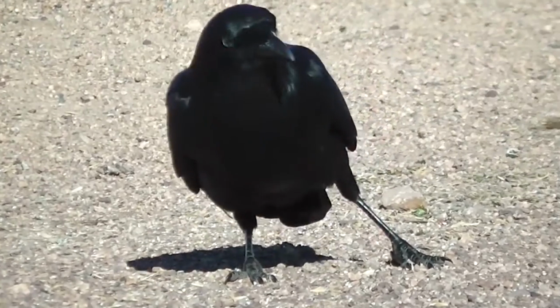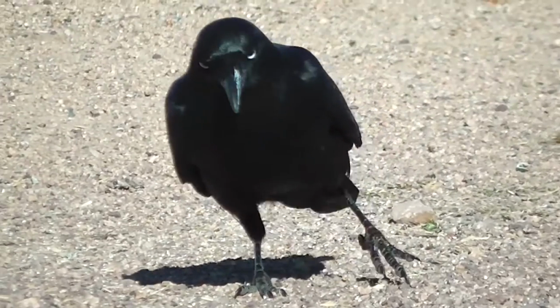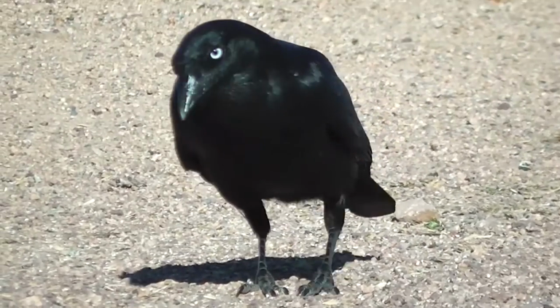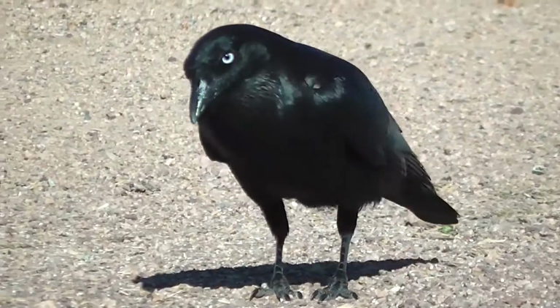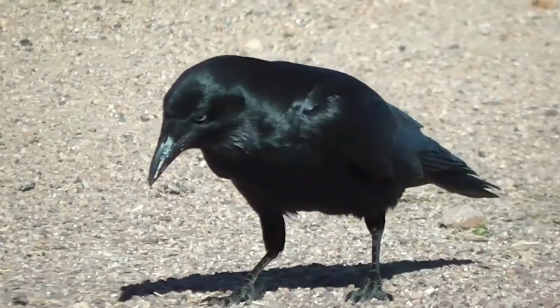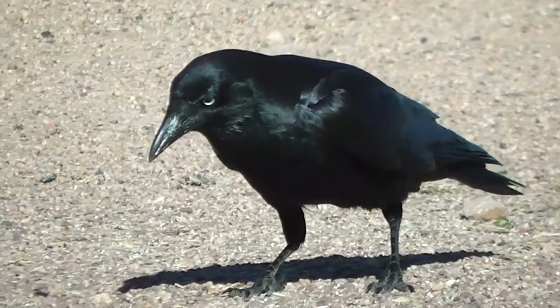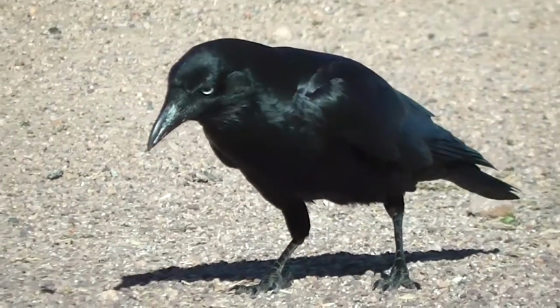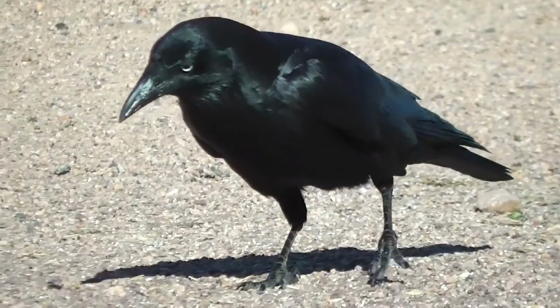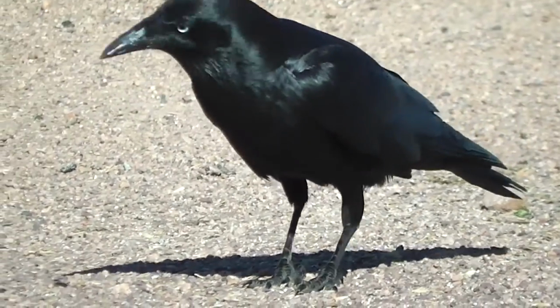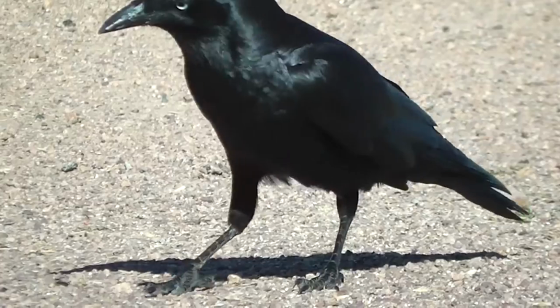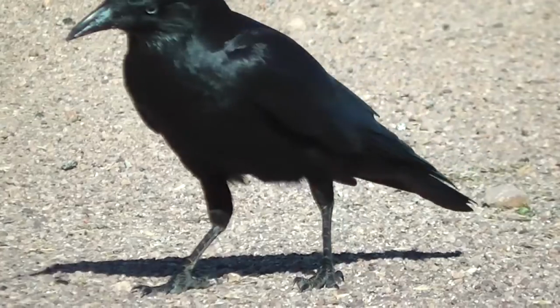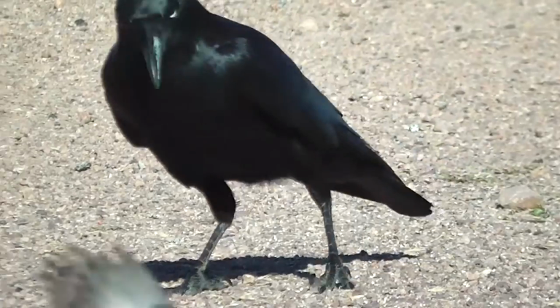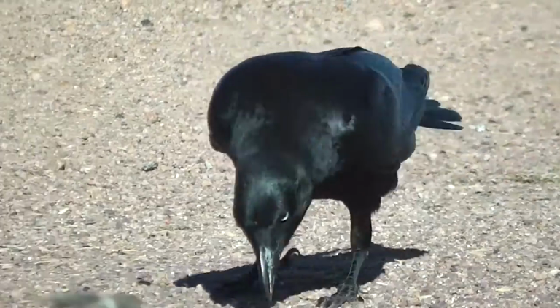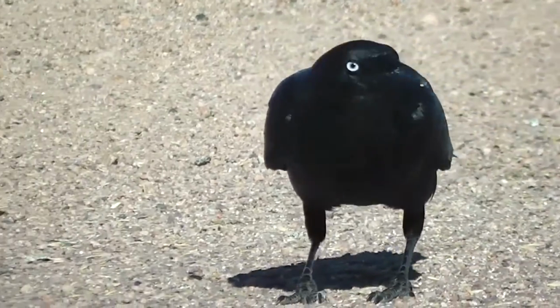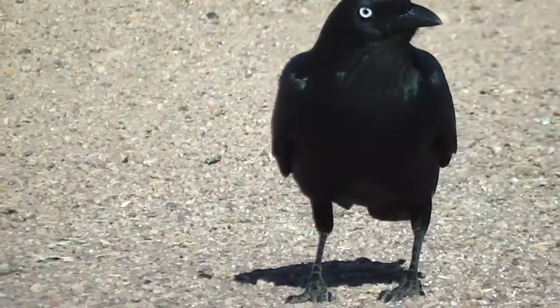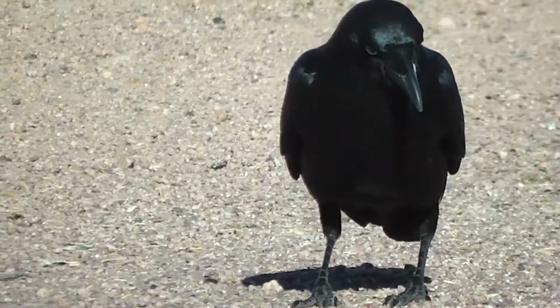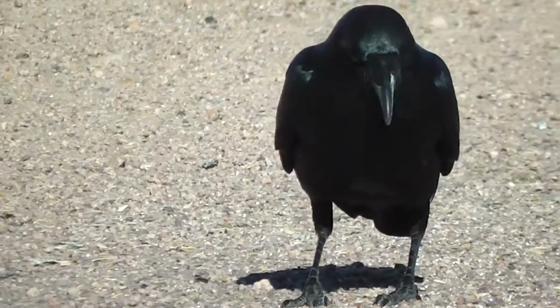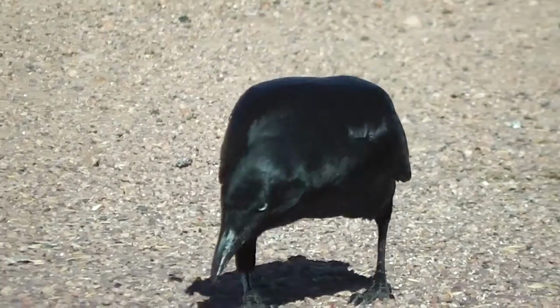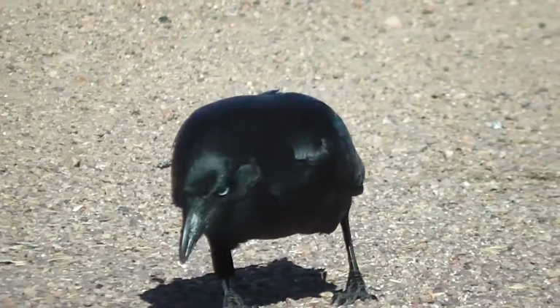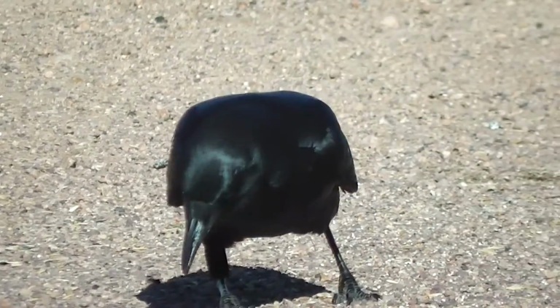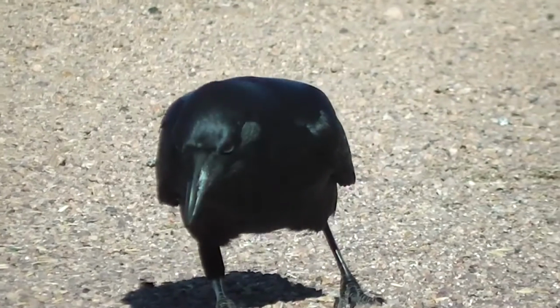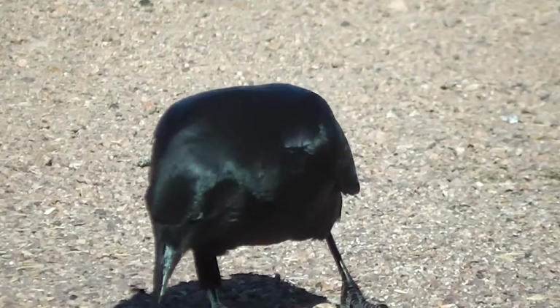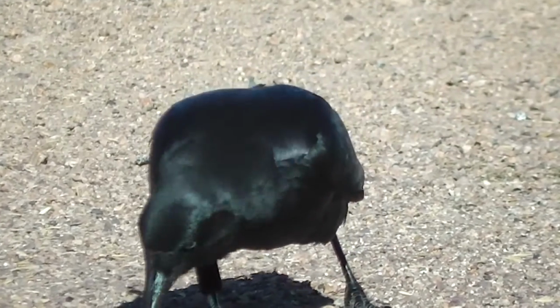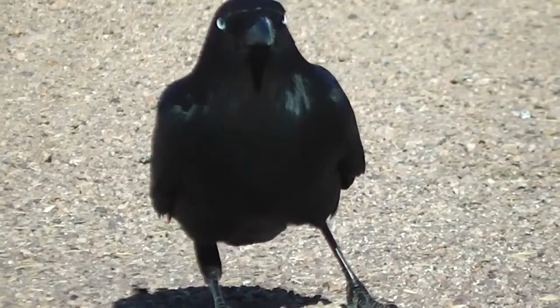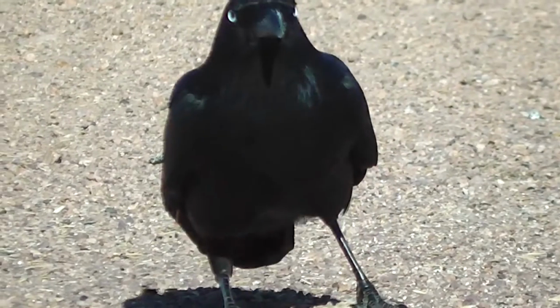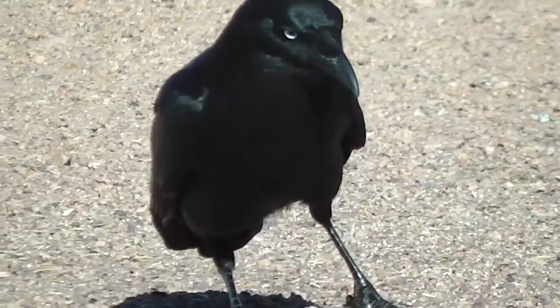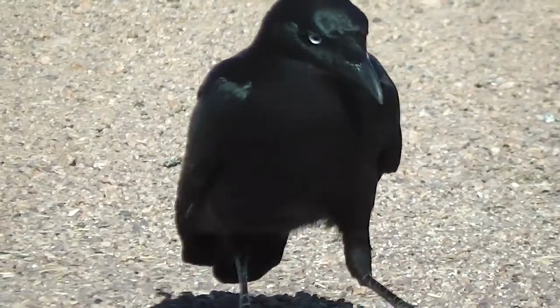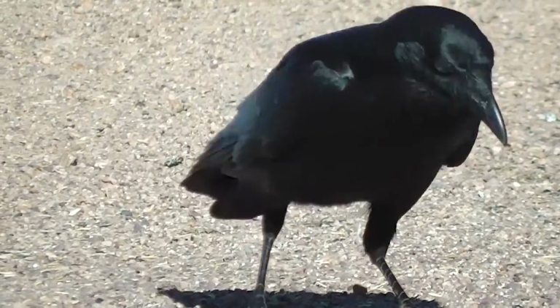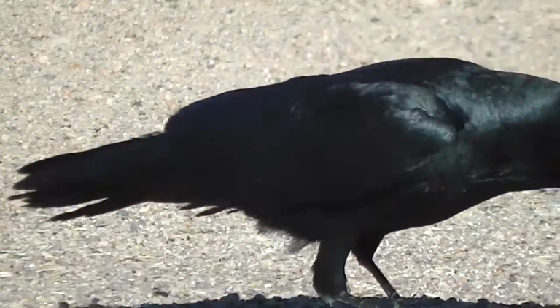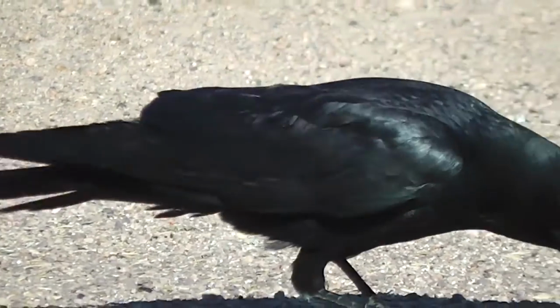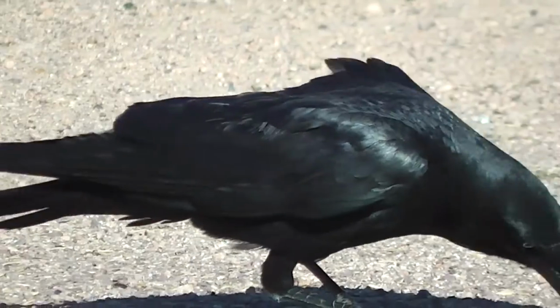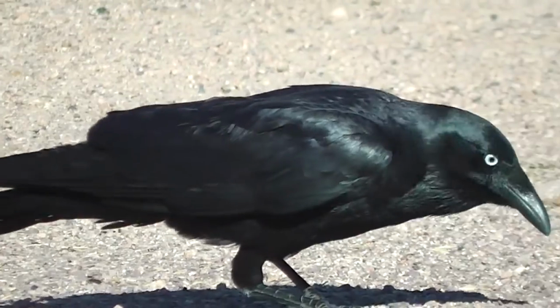That's an Australian Raven, I think. Isn't it so glossy?